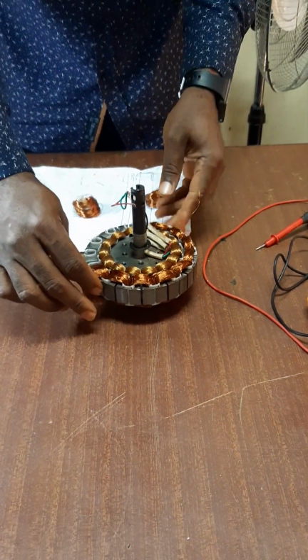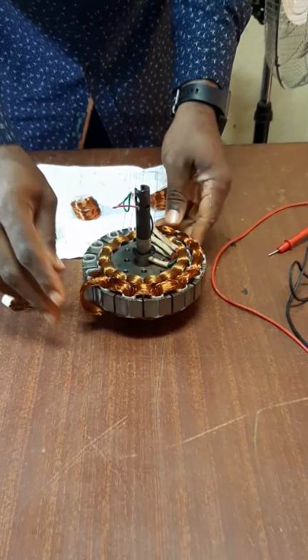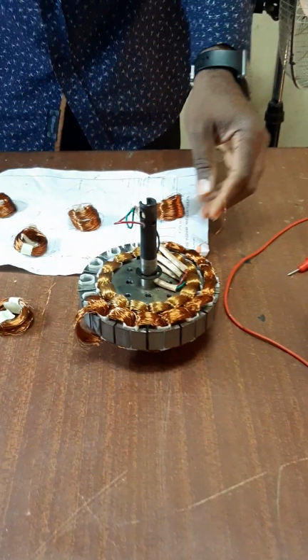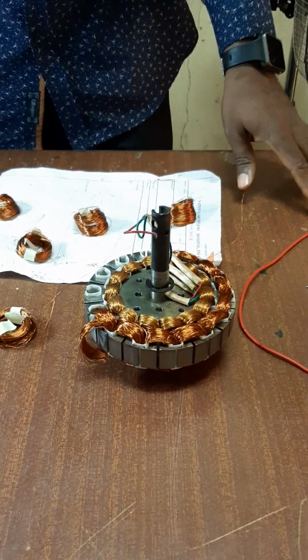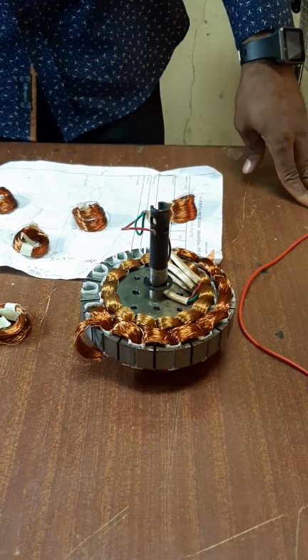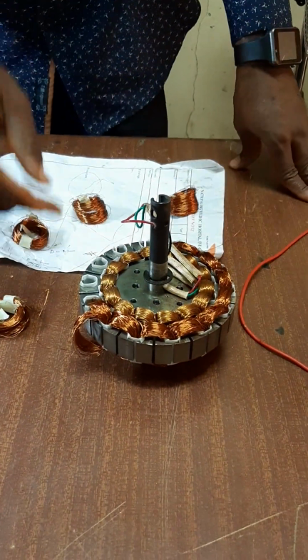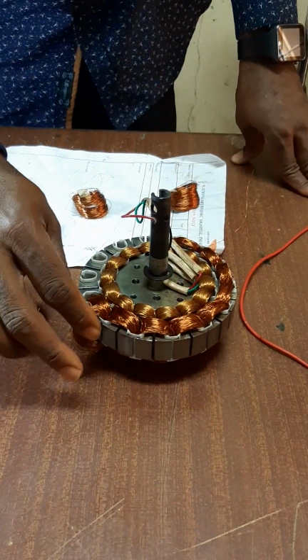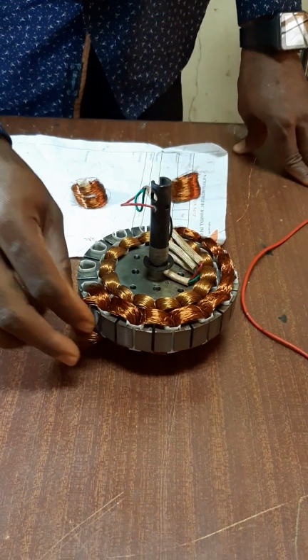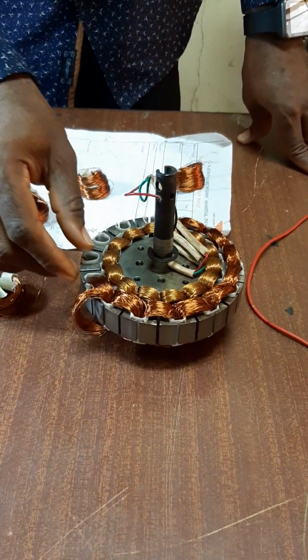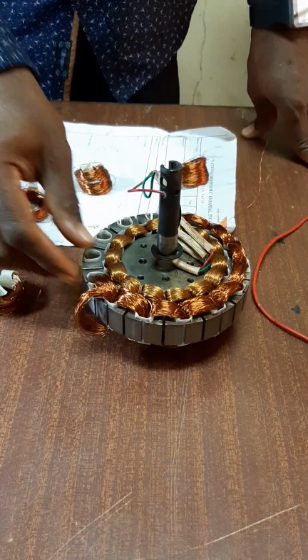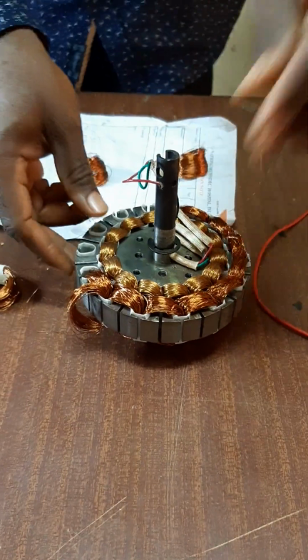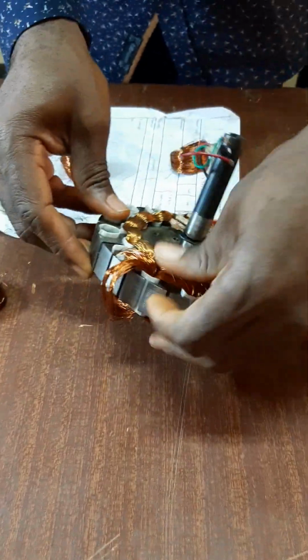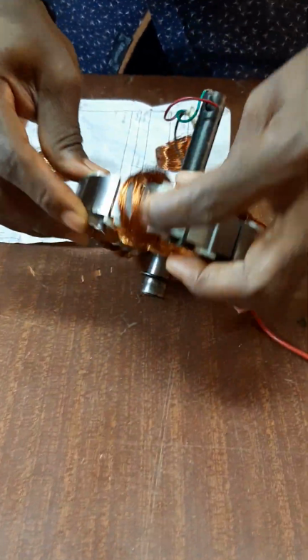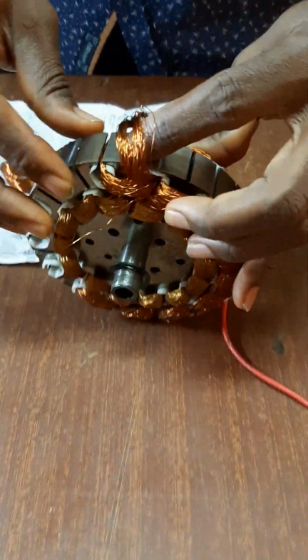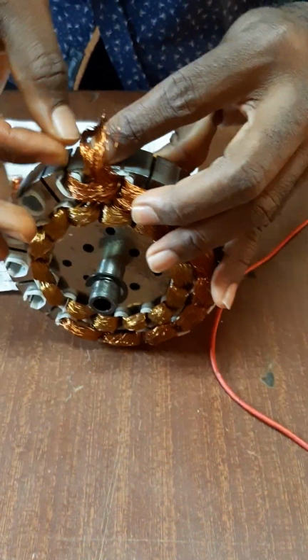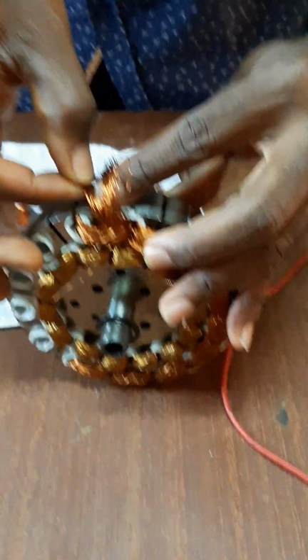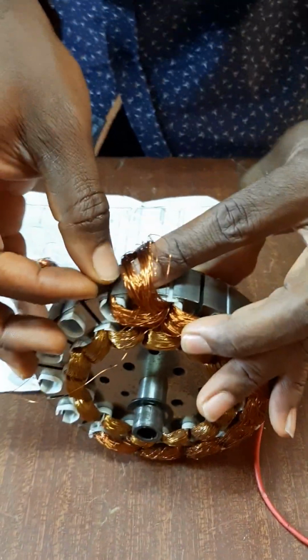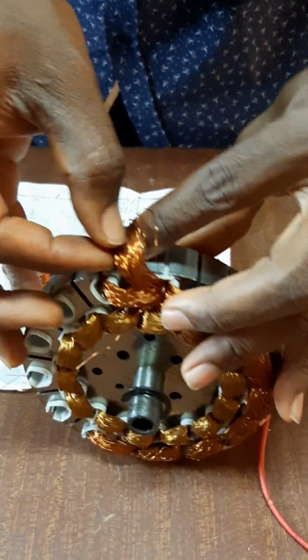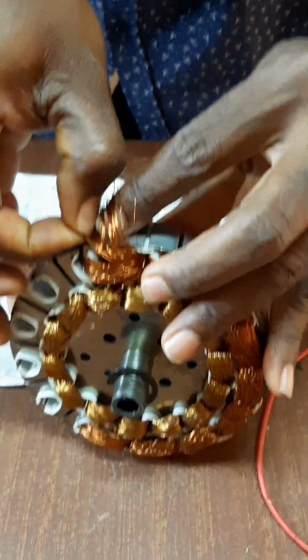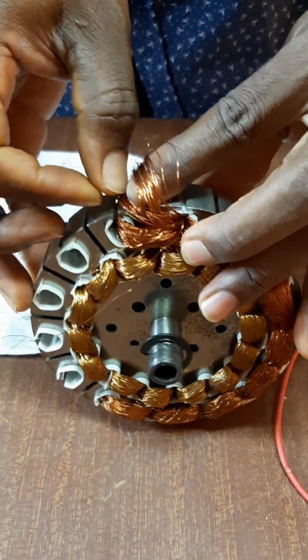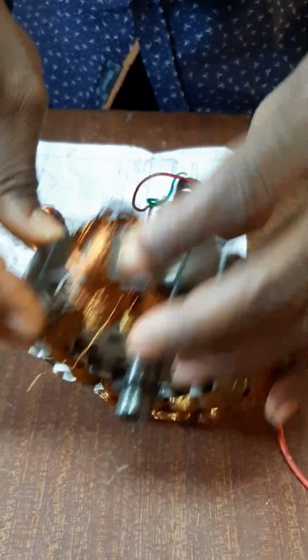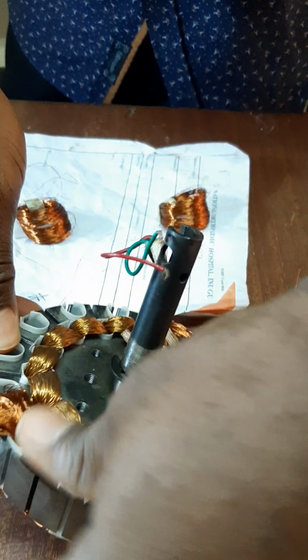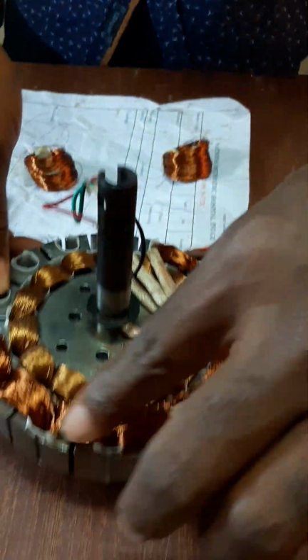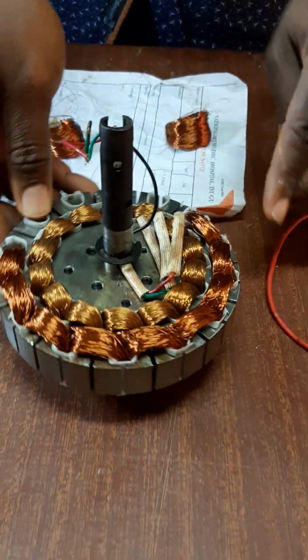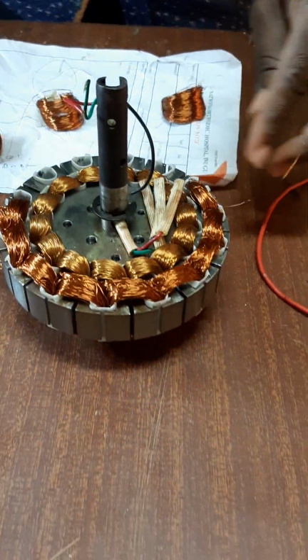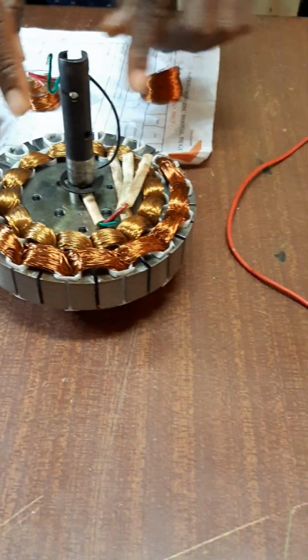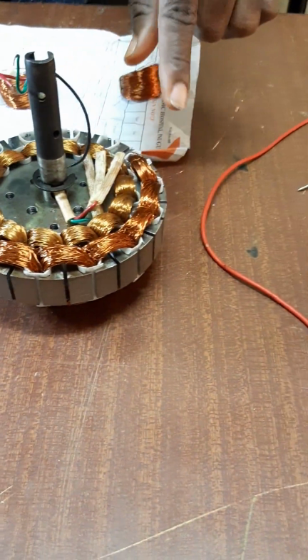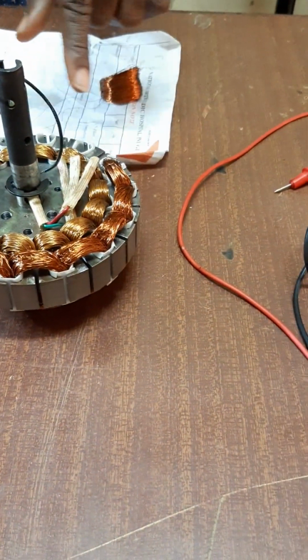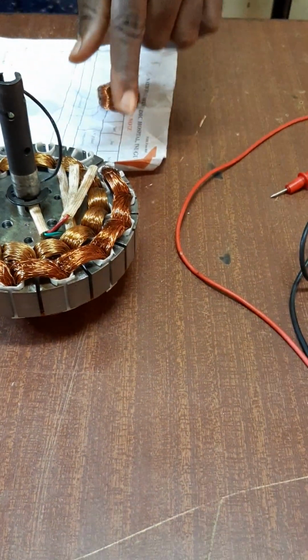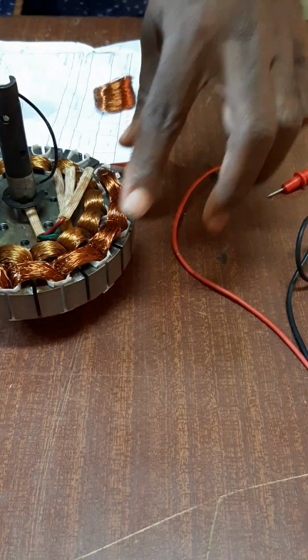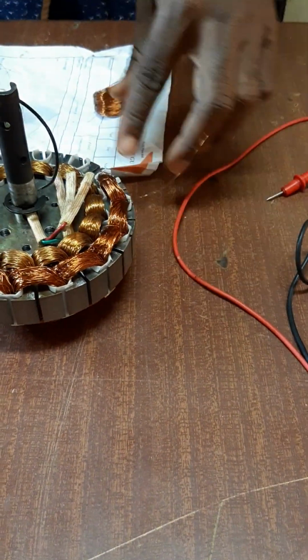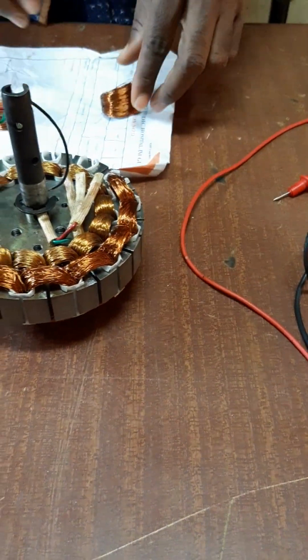This coil has 311 turns. This is how it's been inserted — you insert it directly in here. We've been able to insert about 70% of the coil.